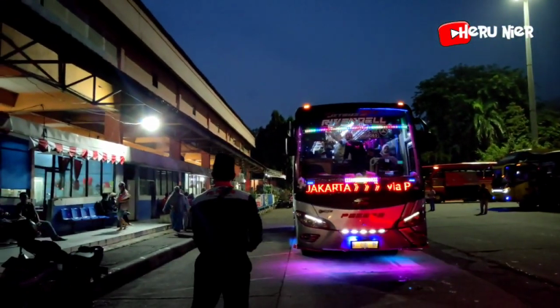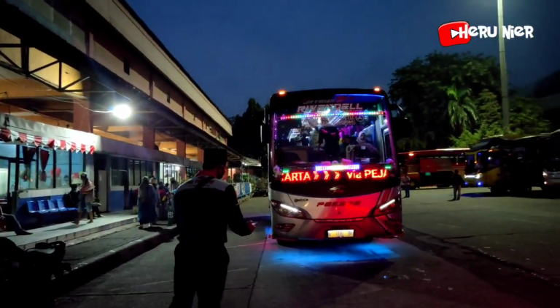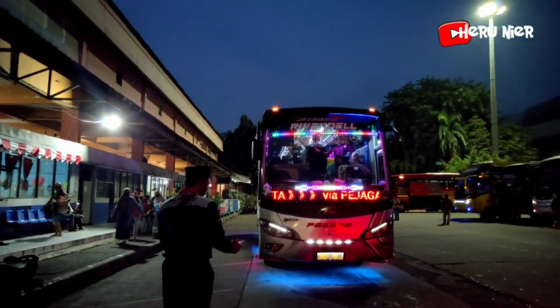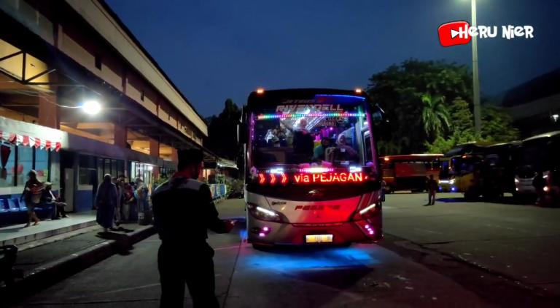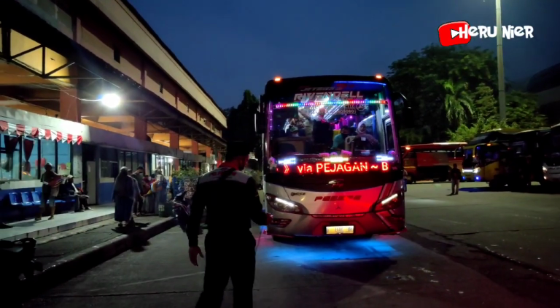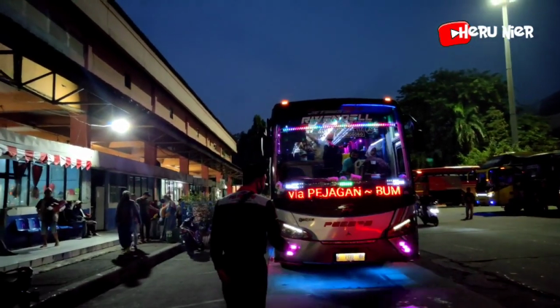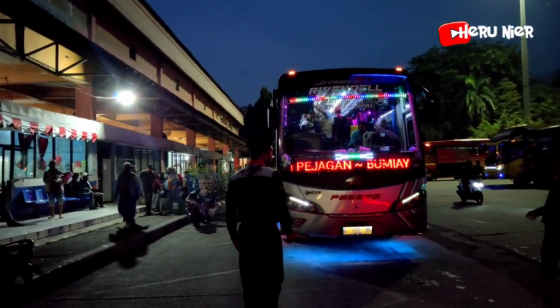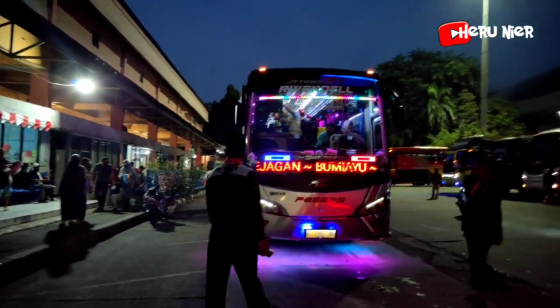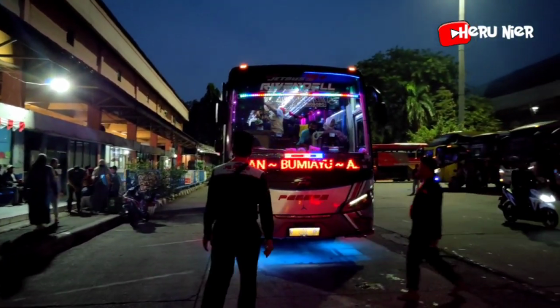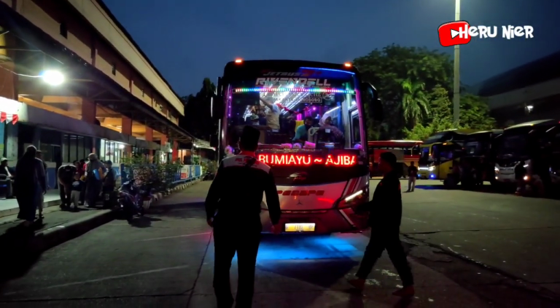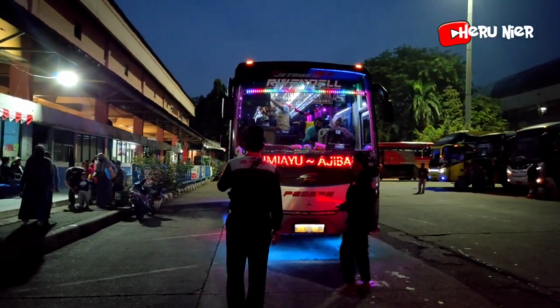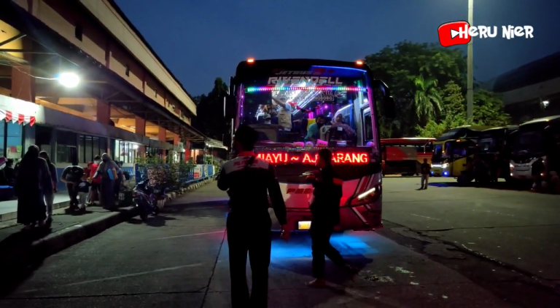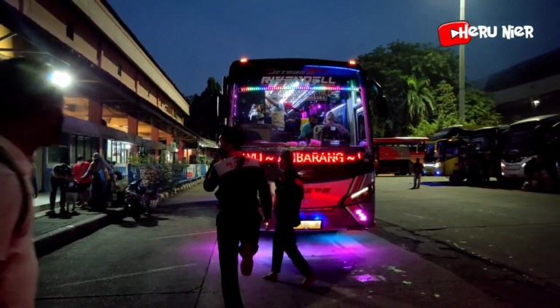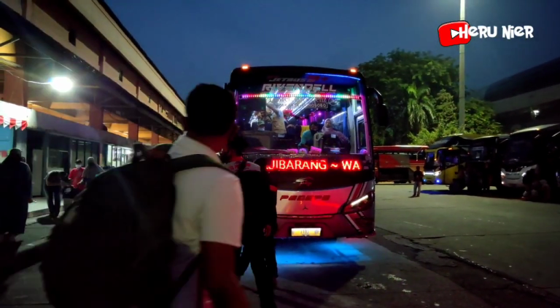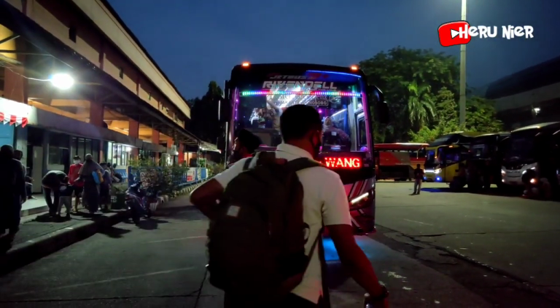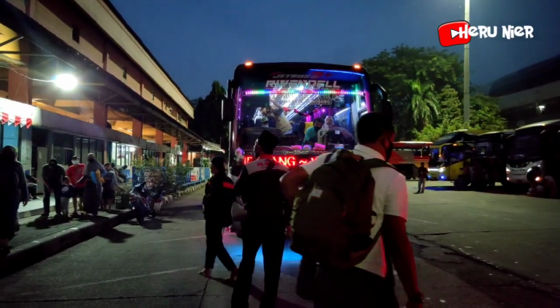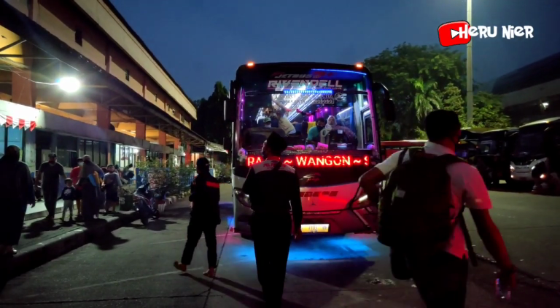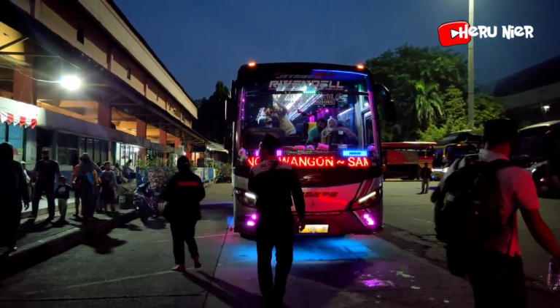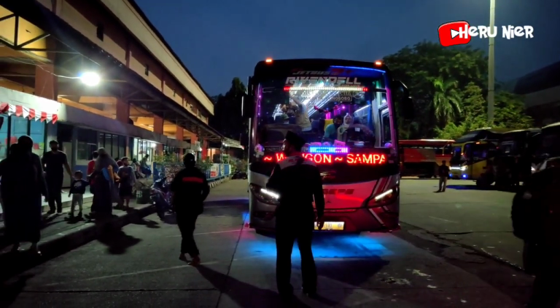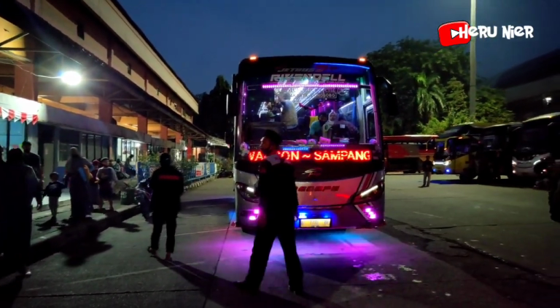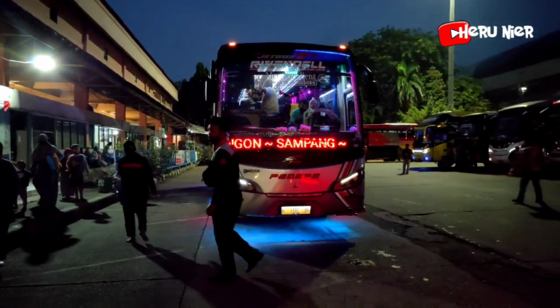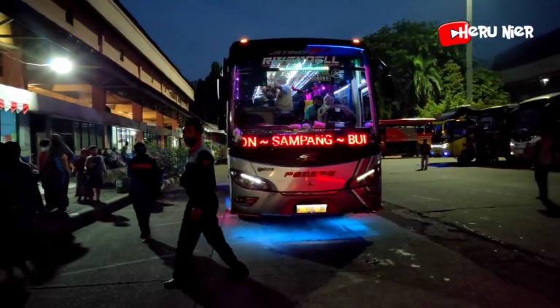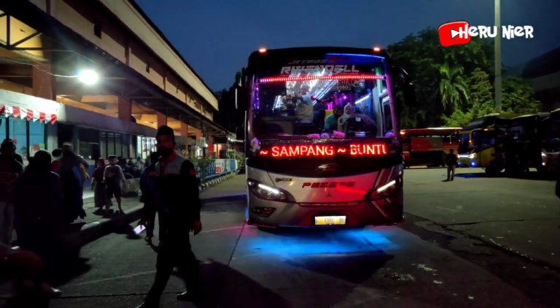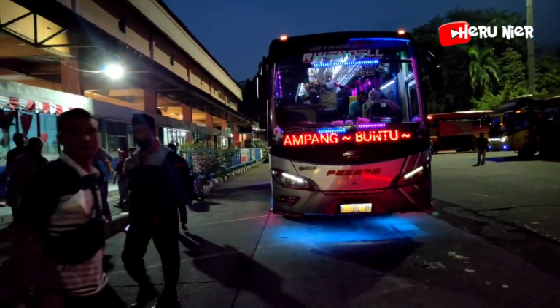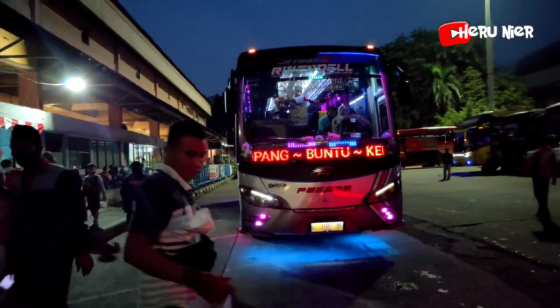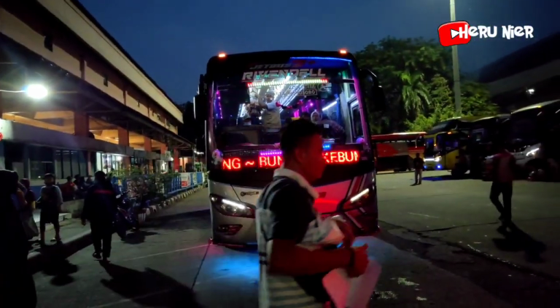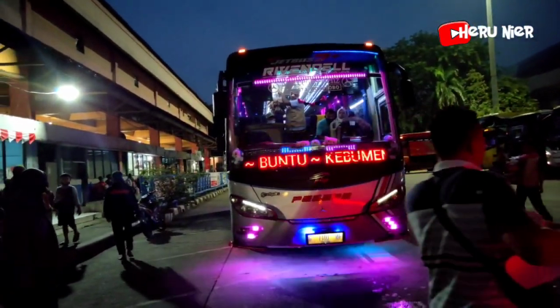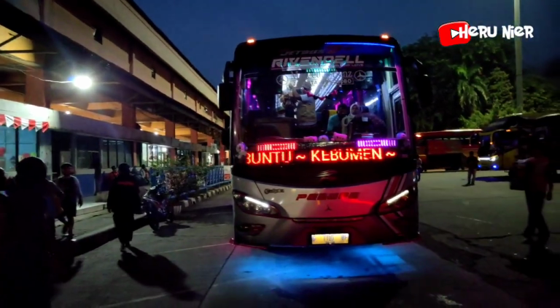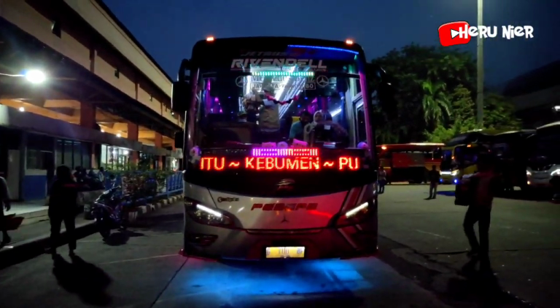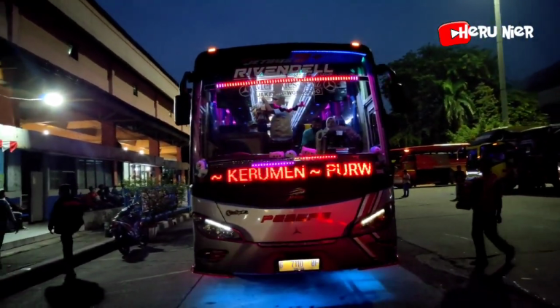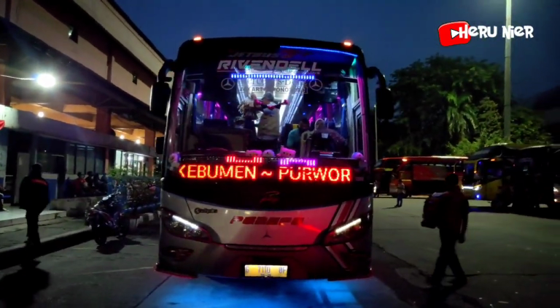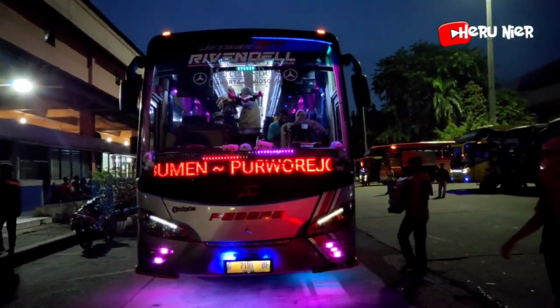Ini armada yang paling meriah untuk sore hari ini di area terminal bus Kampung Rambutan, armada dari PO PBP untuk tujuan ke Wonosobo.